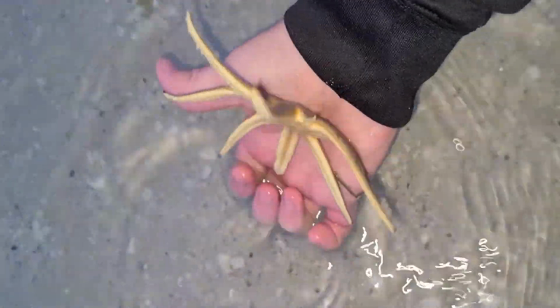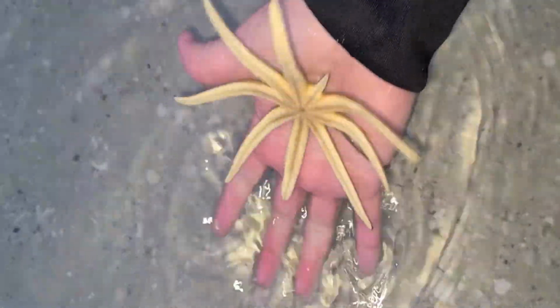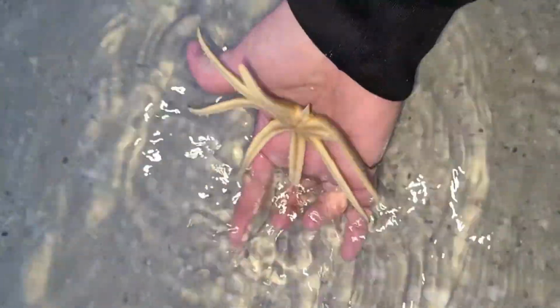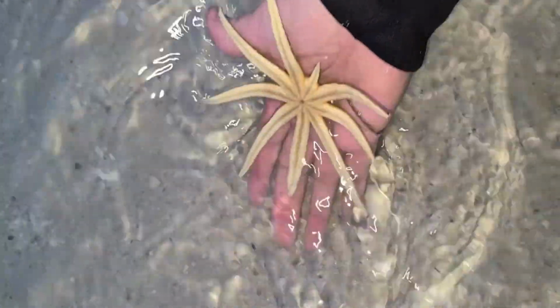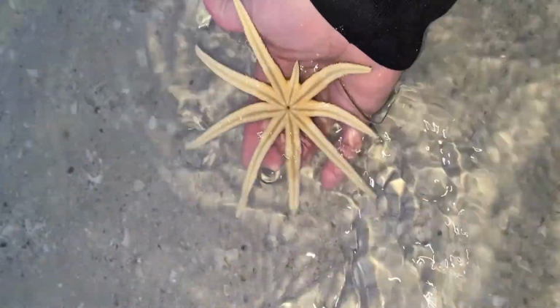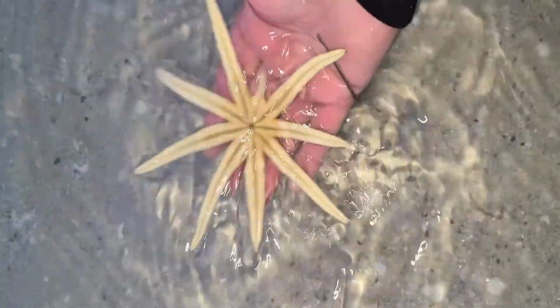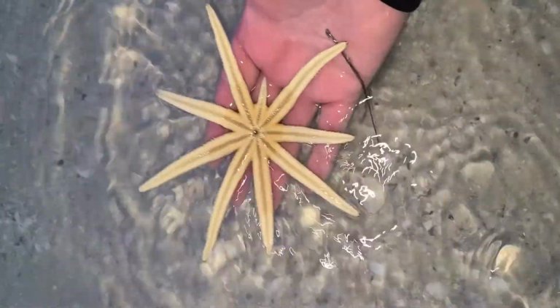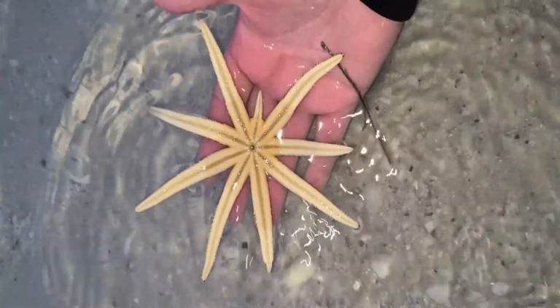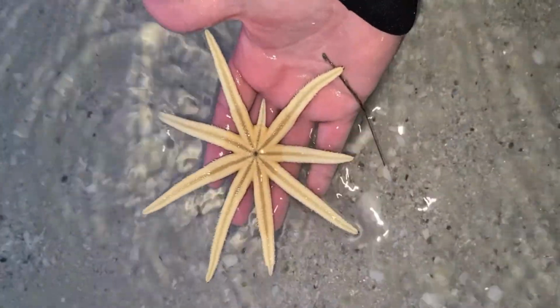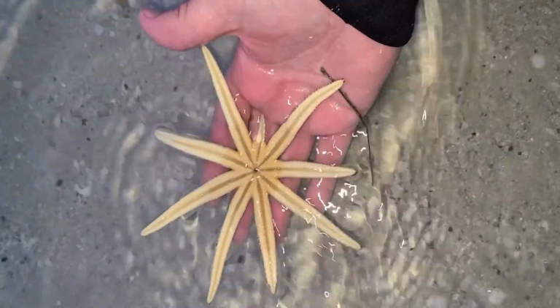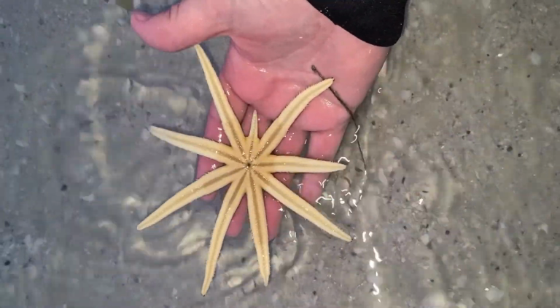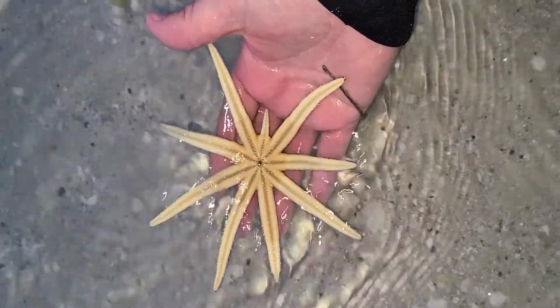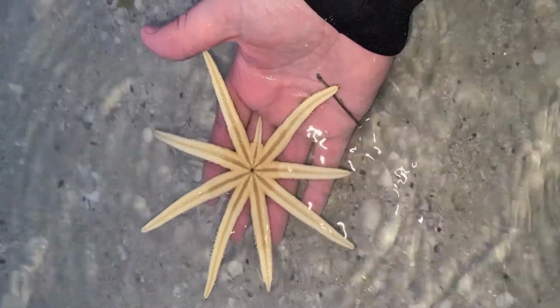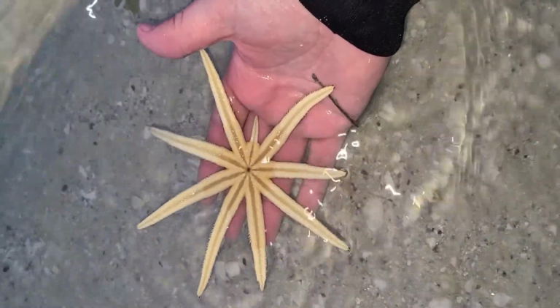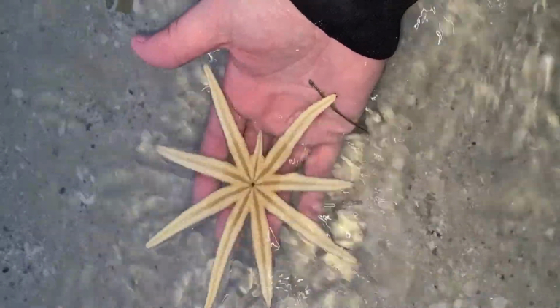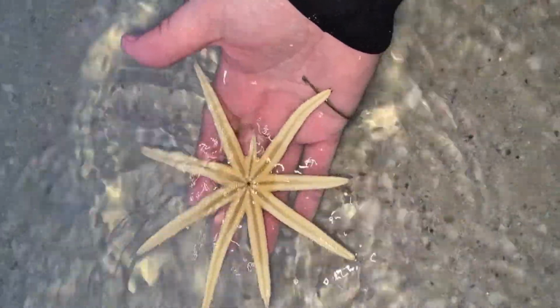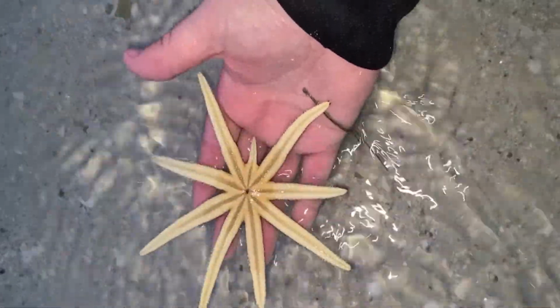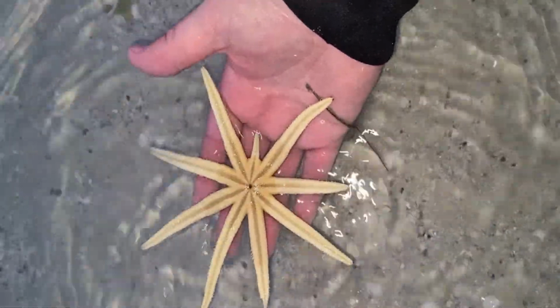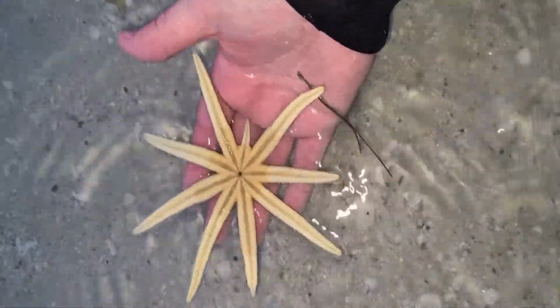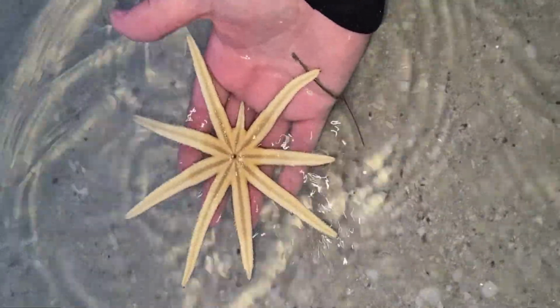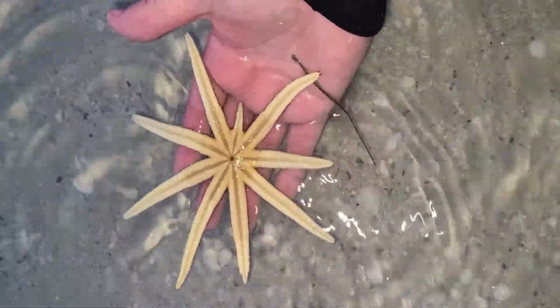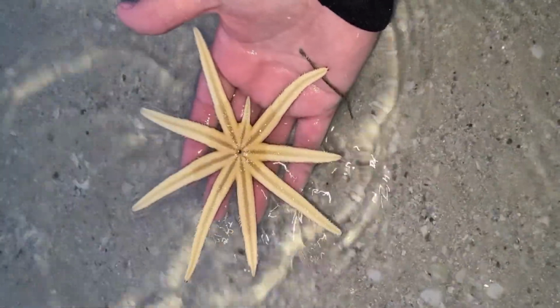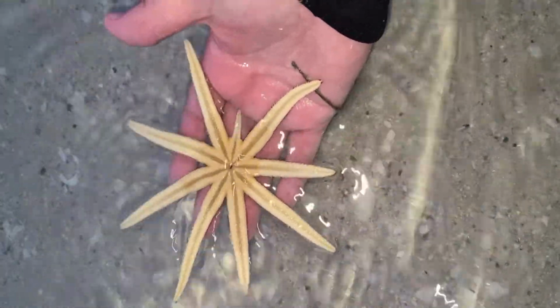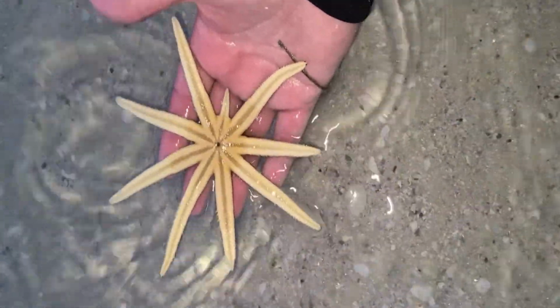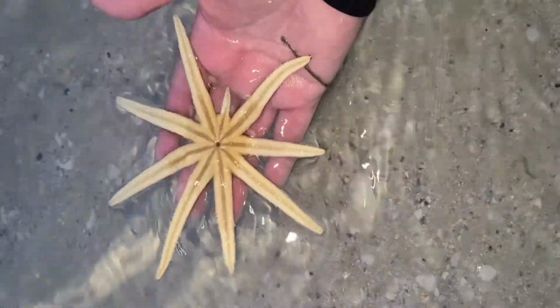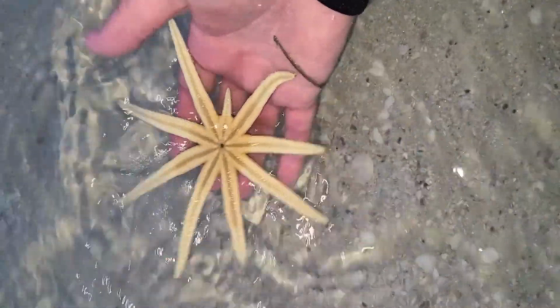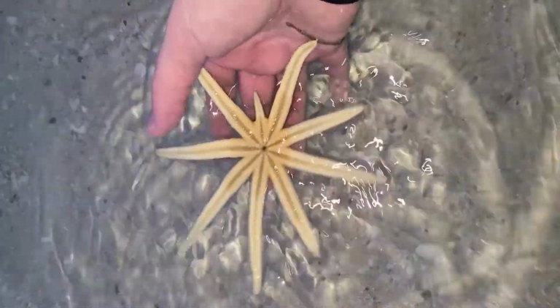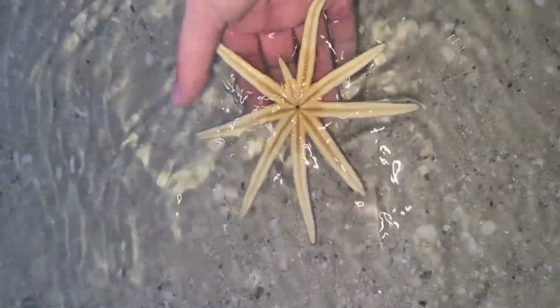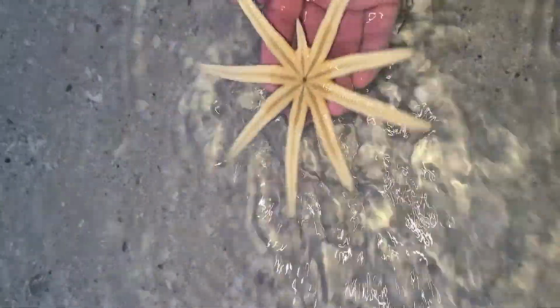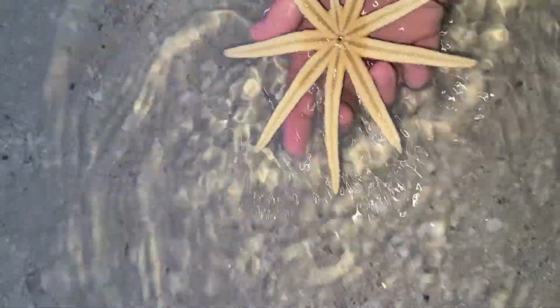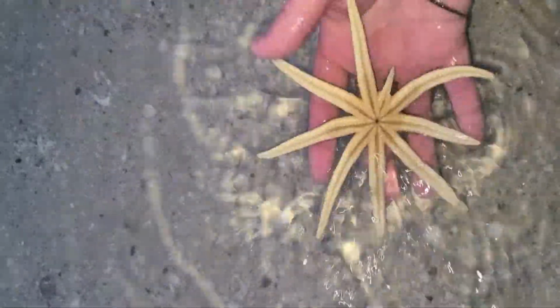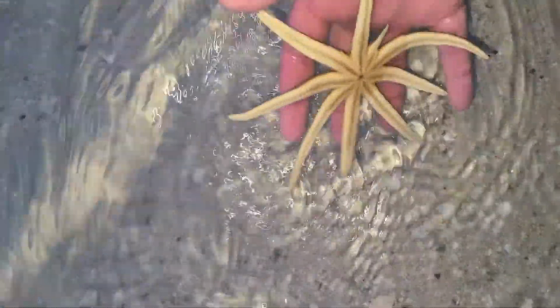Anyway, what we're looking at here is a nine-armed starfish that I caught accidentally in a cast net when I was out trying to catch some fish bait.